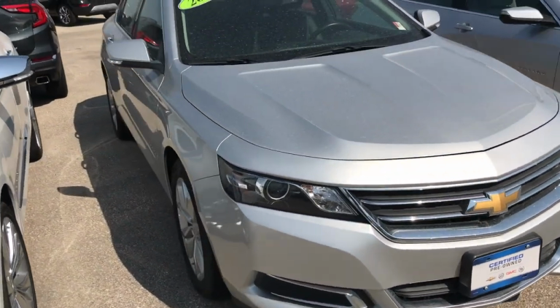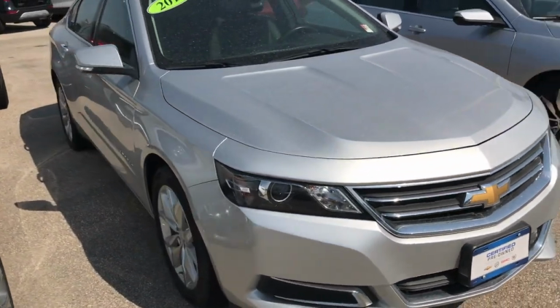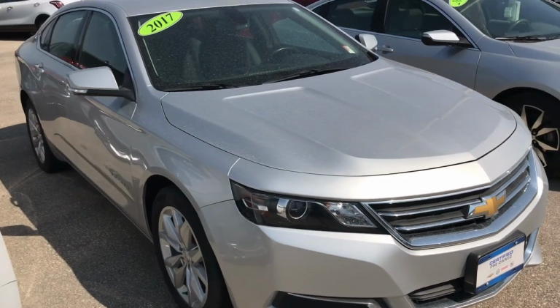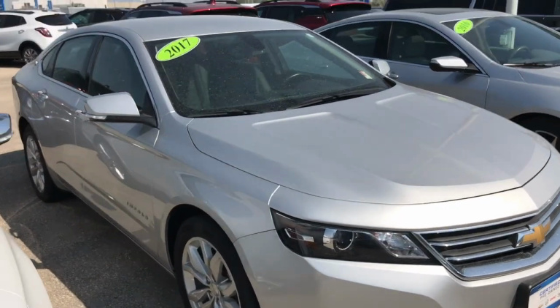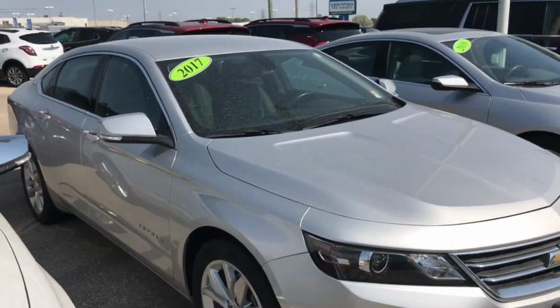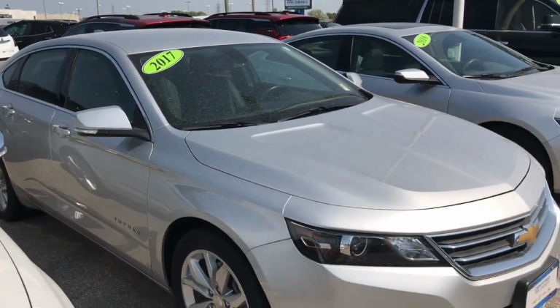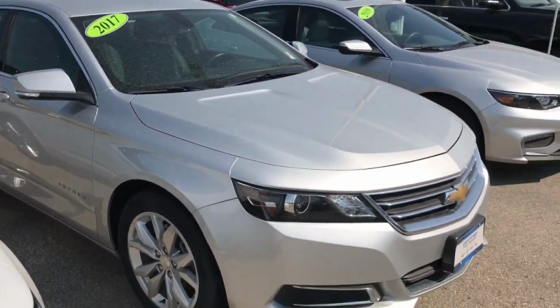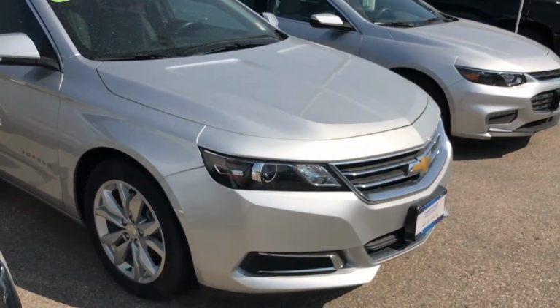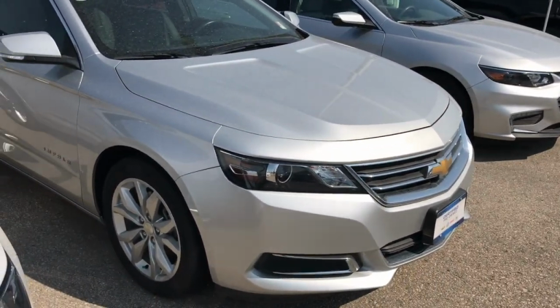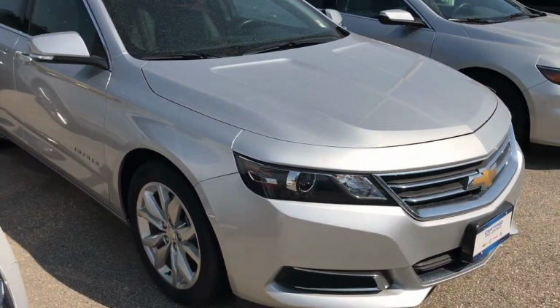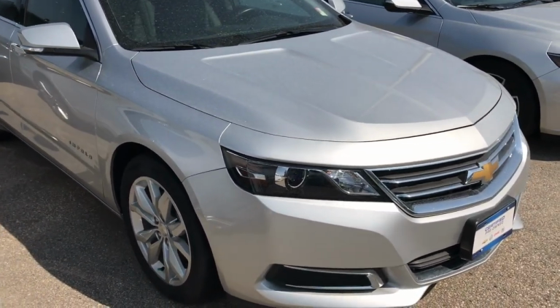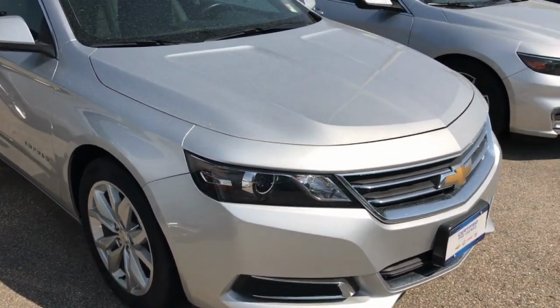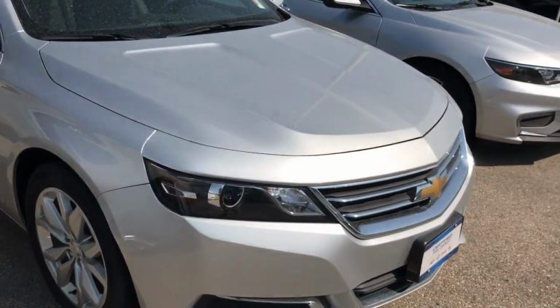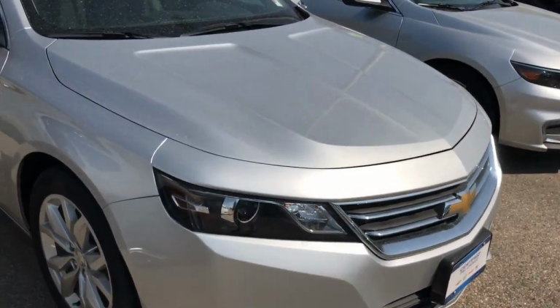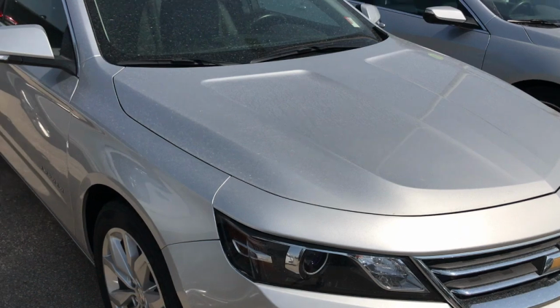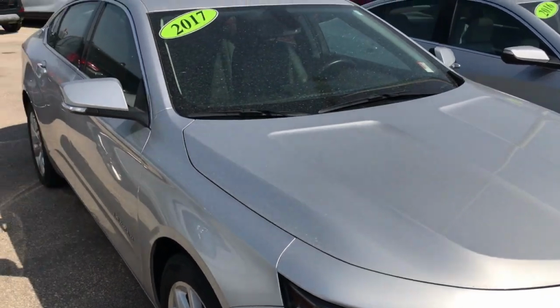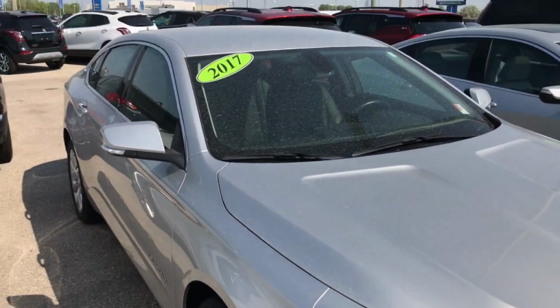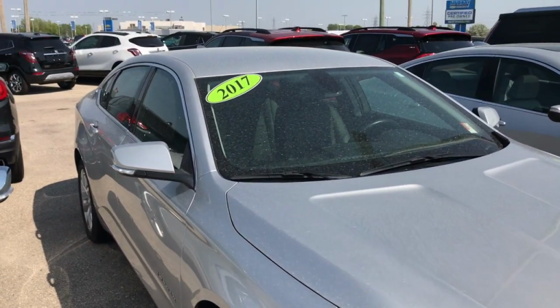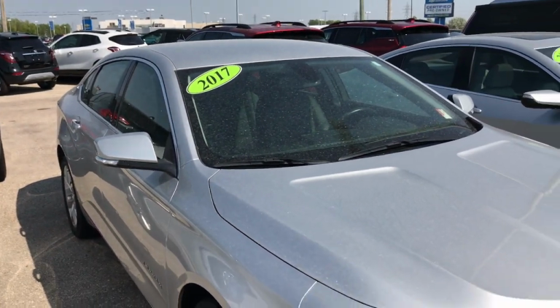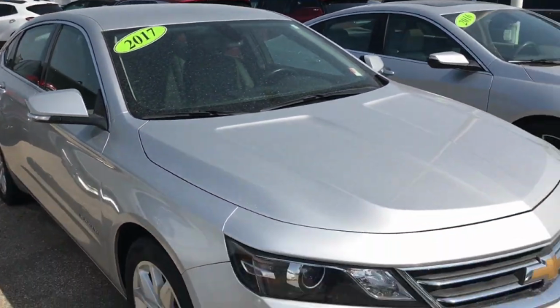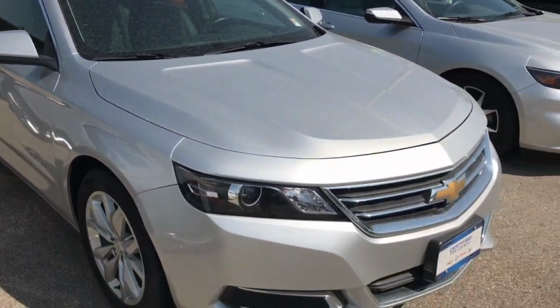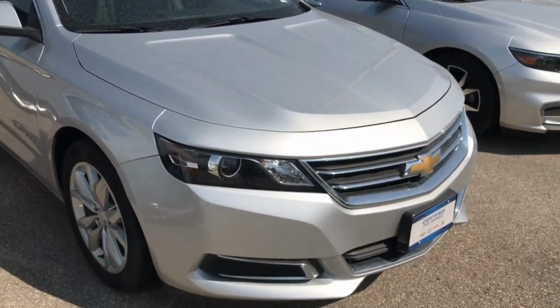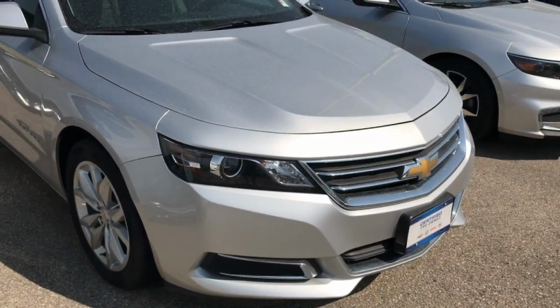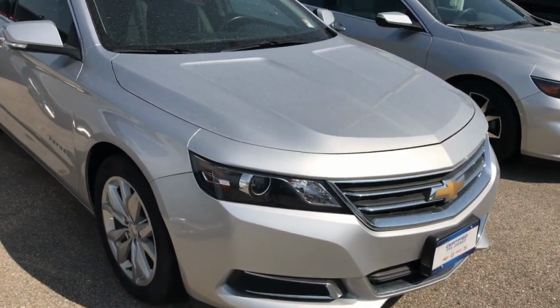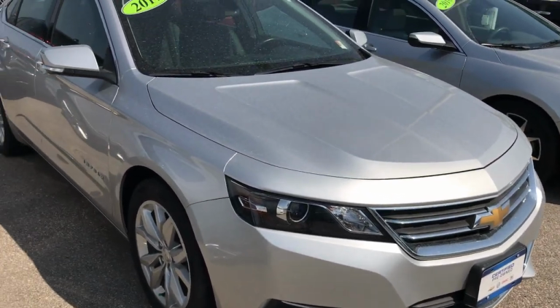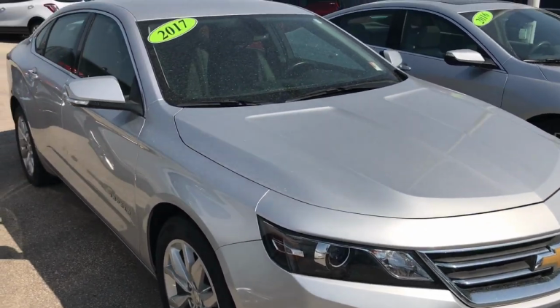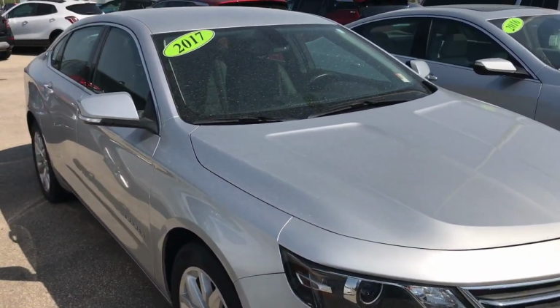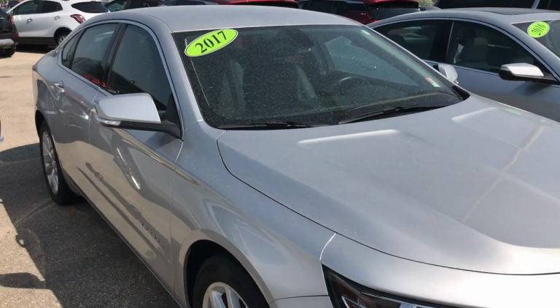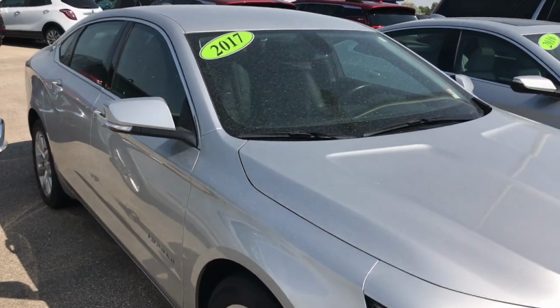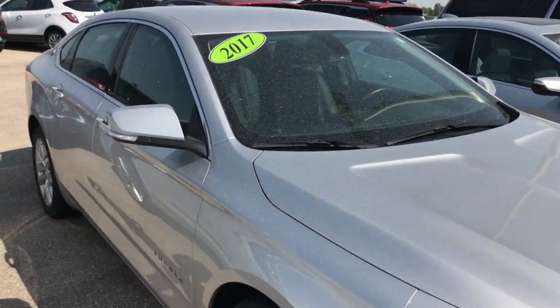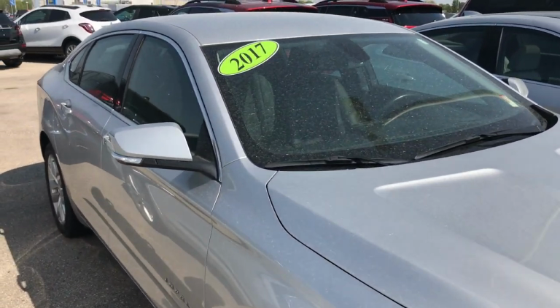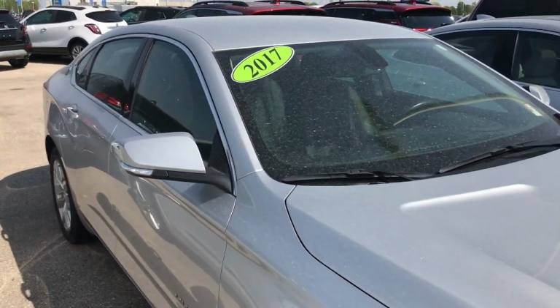The sedan is powered by the 2.5 liter four-cylinder engine. It's going to give you great fuel economy, especially on the highway. You're going to have the power when you need it the most. Now, this is a larger sedan — you're going to comfortably seat the whole family.